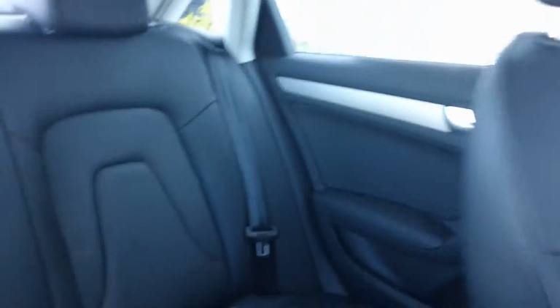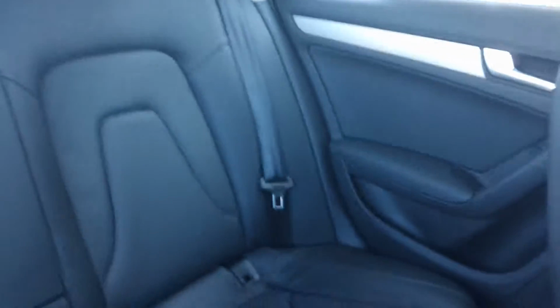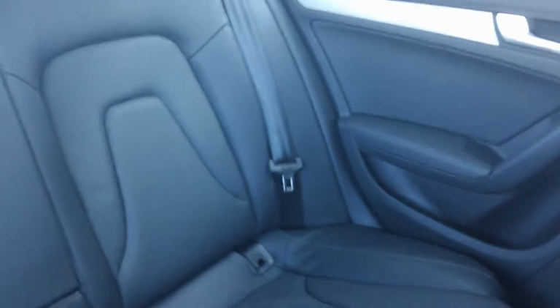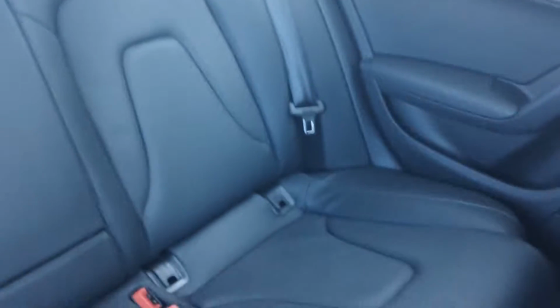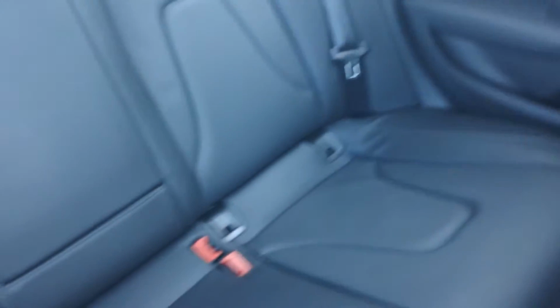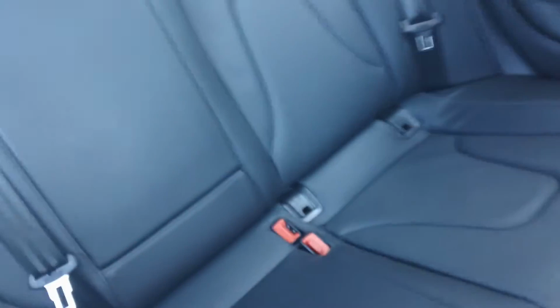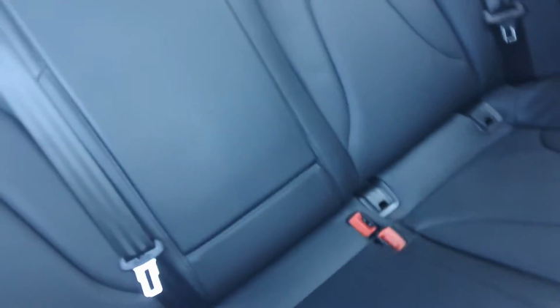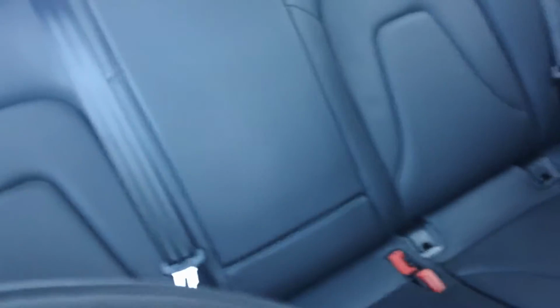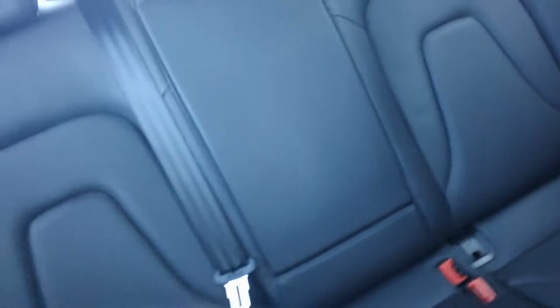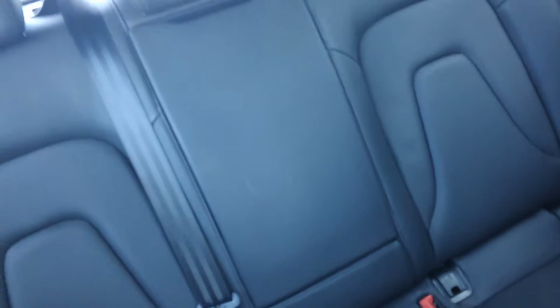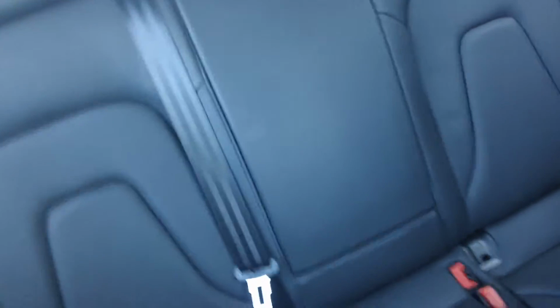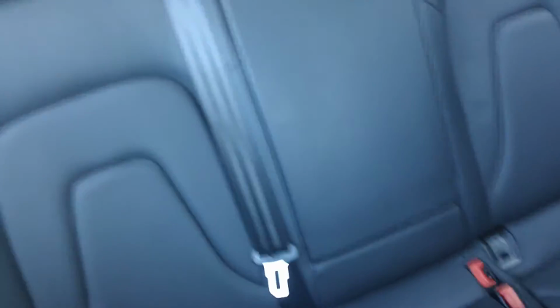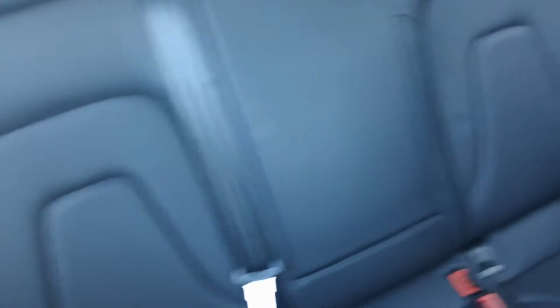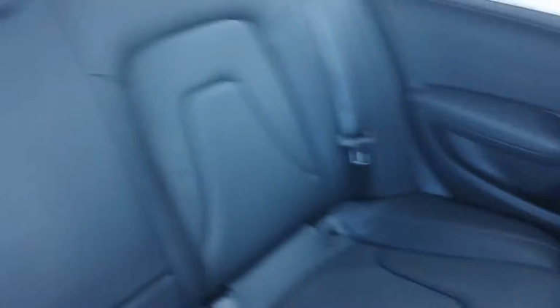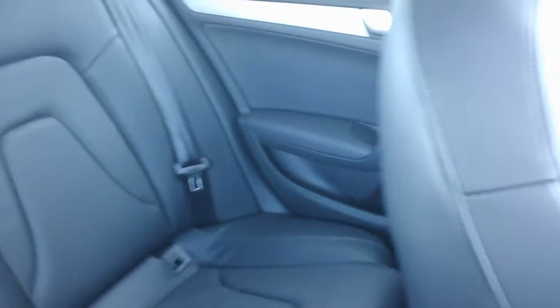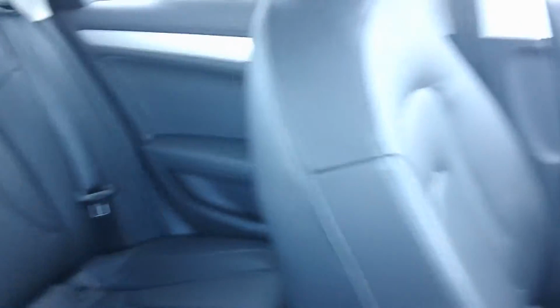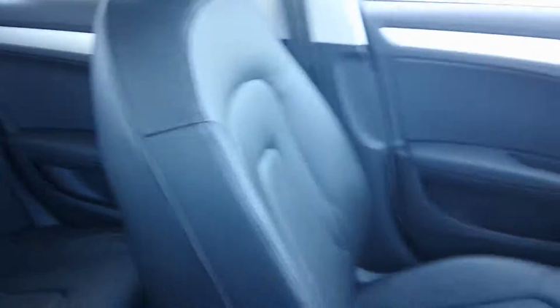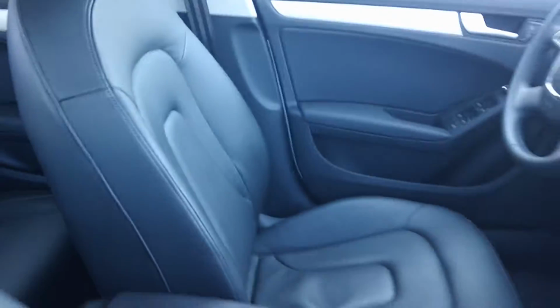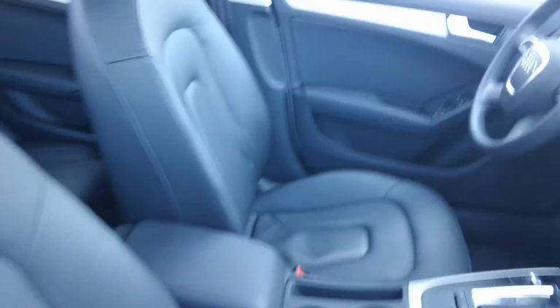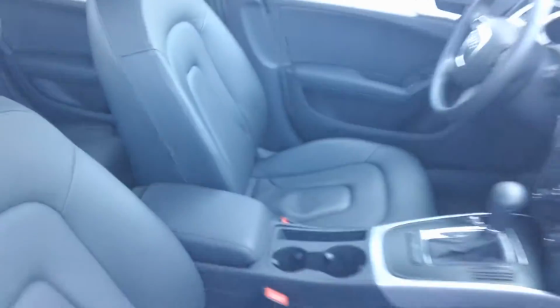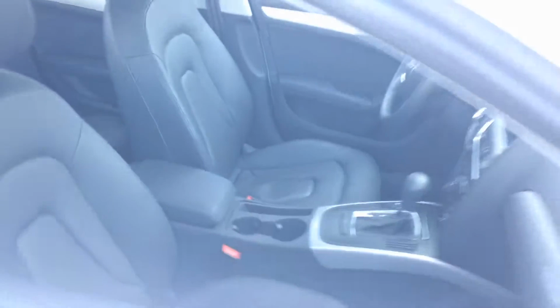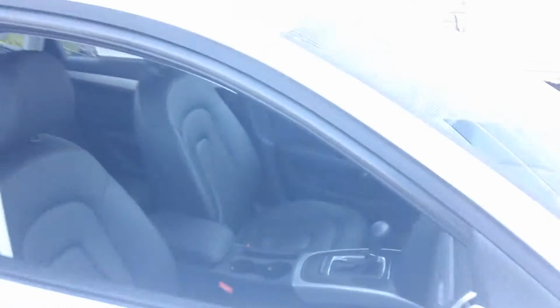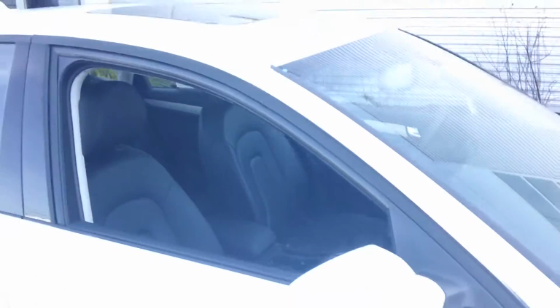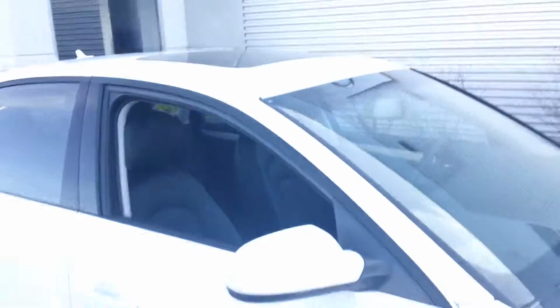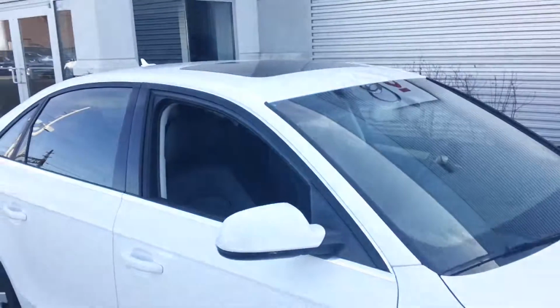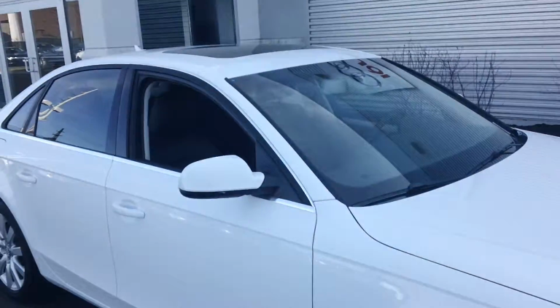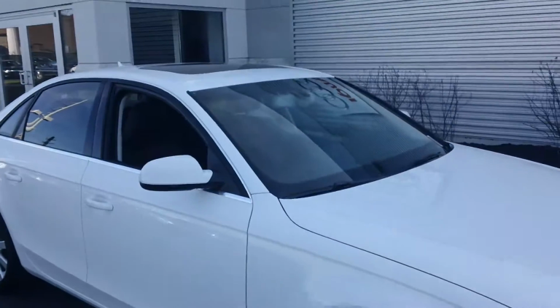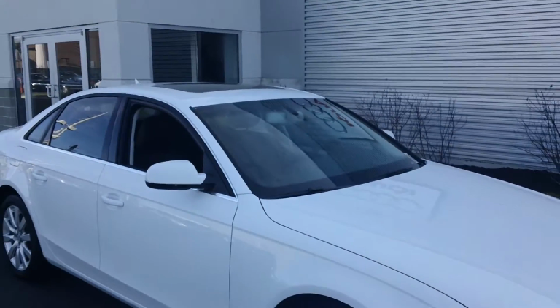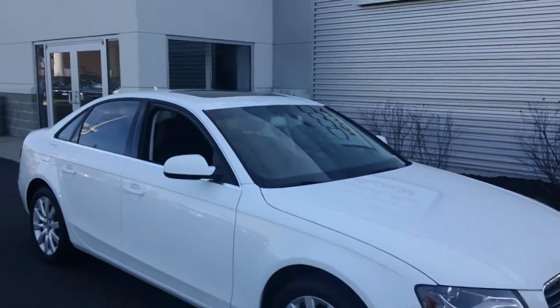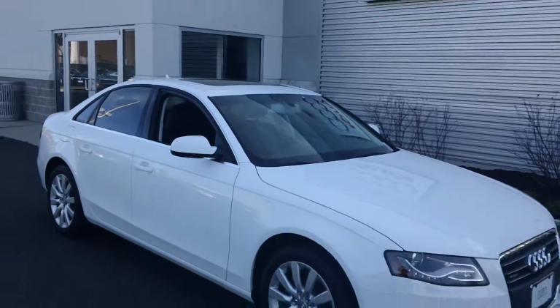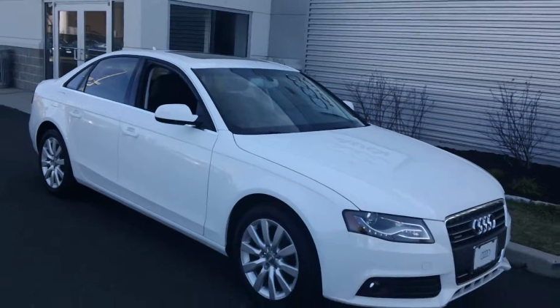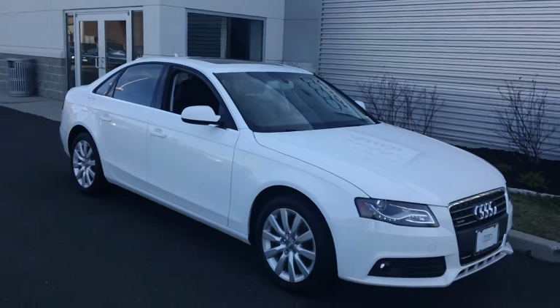And the back seat you can see is clean as well. So I want you to review this. Give me a call 203-335-0666. Thanks a lot.